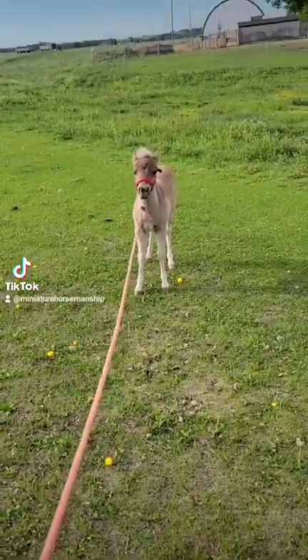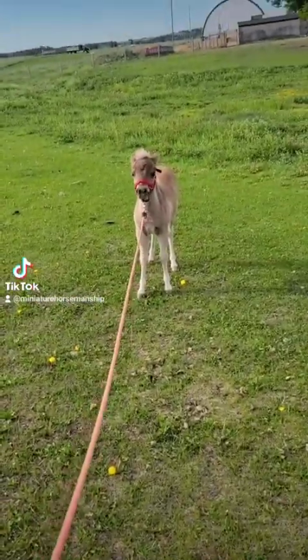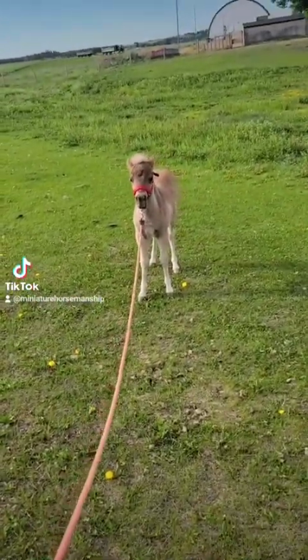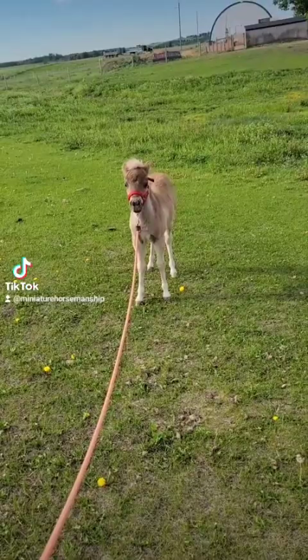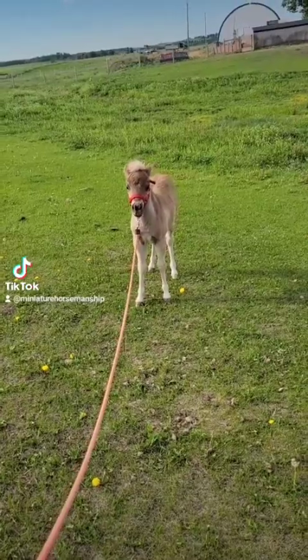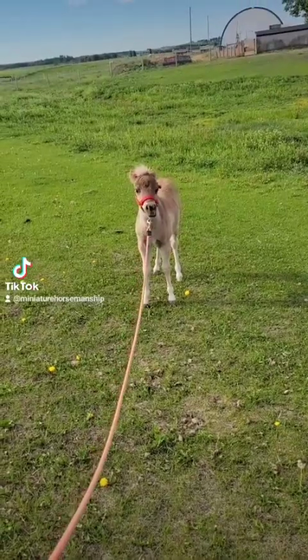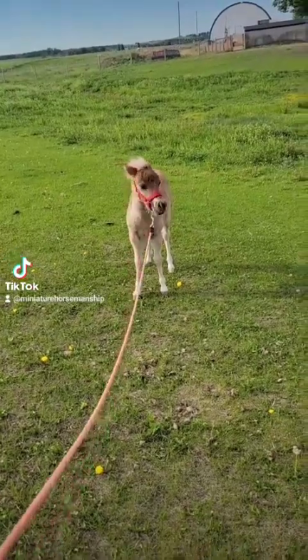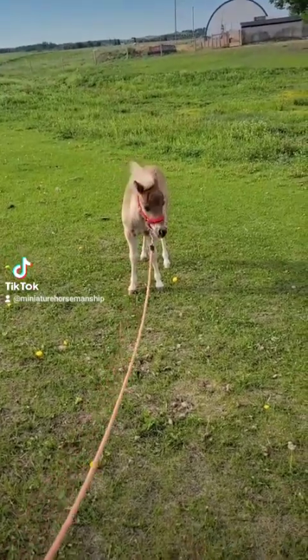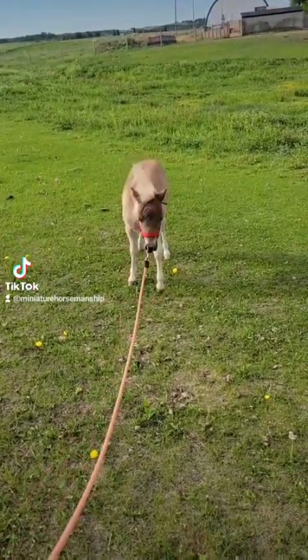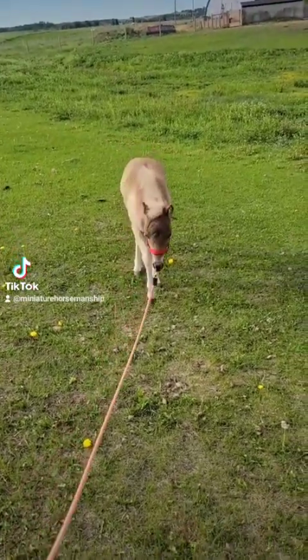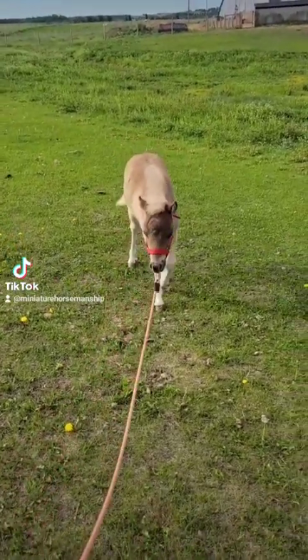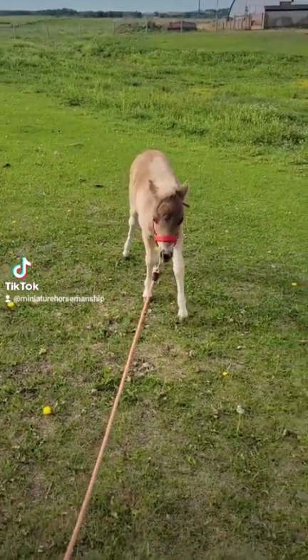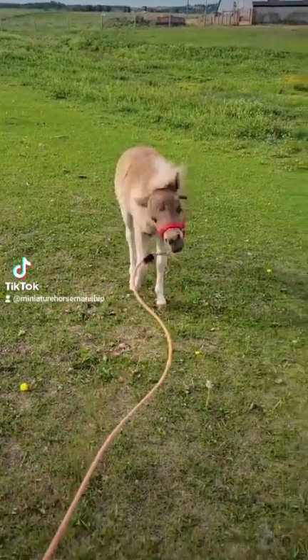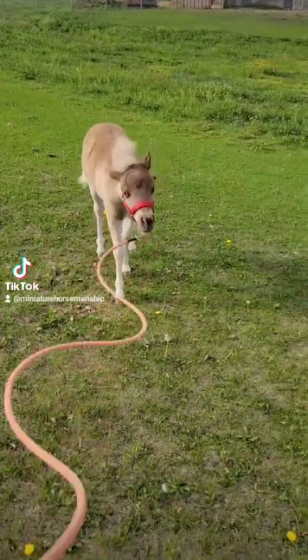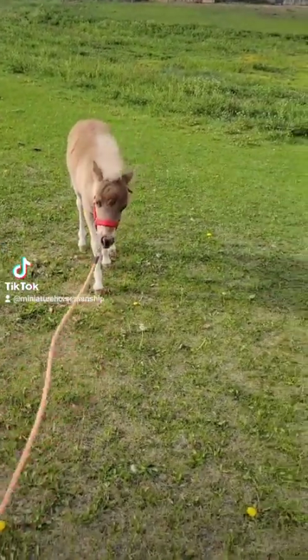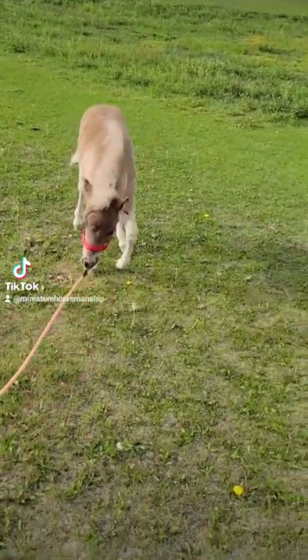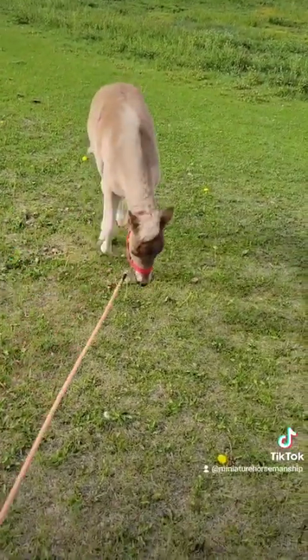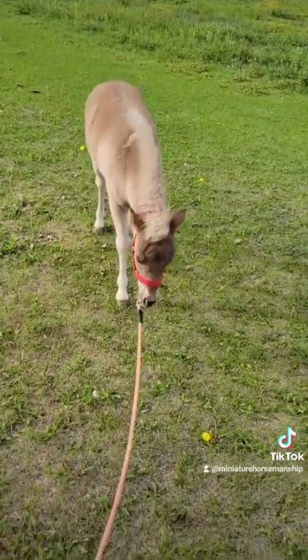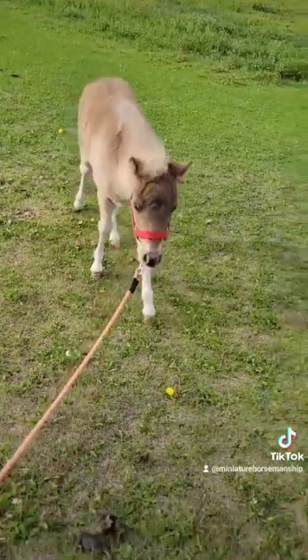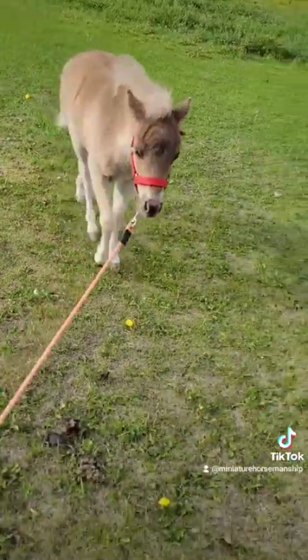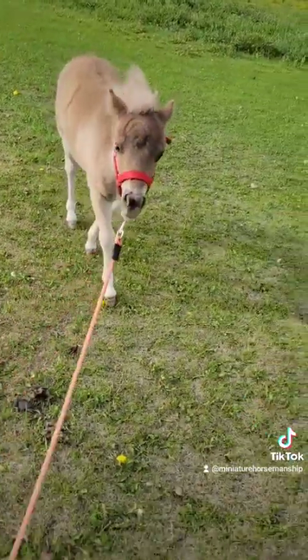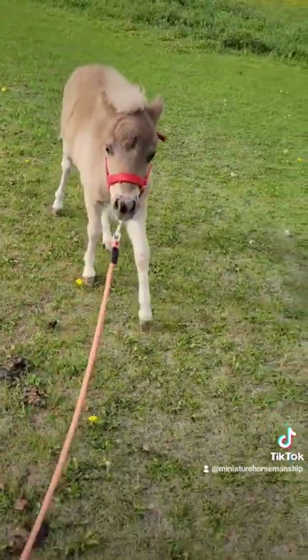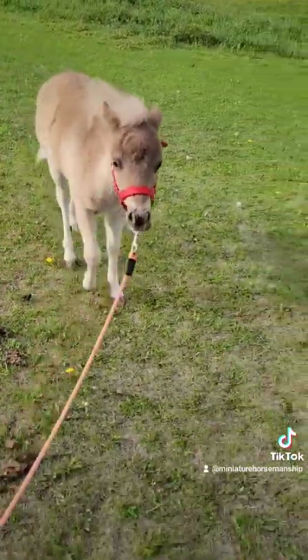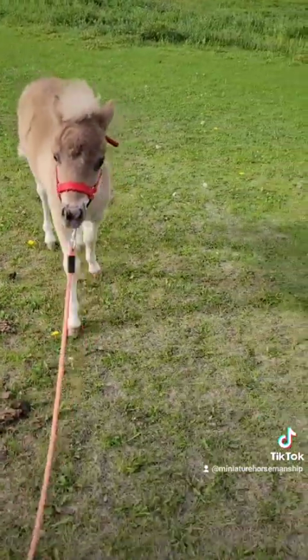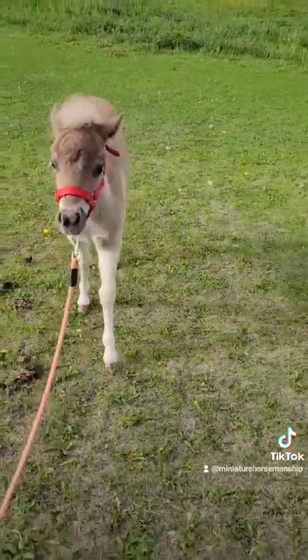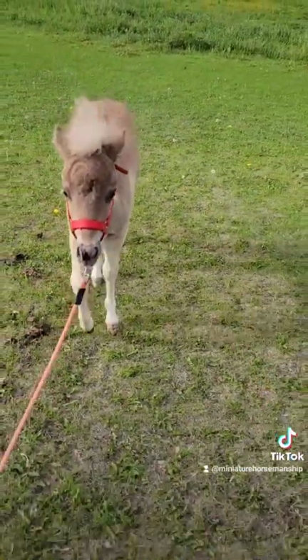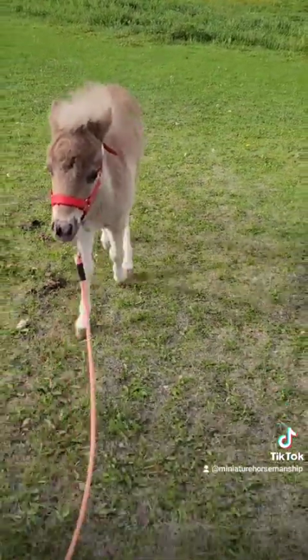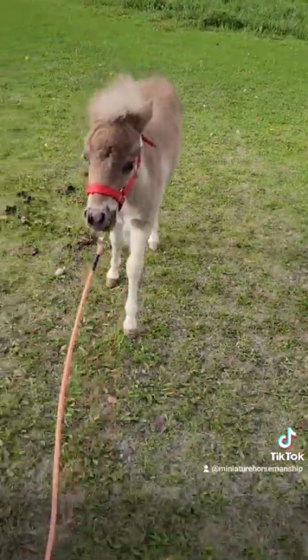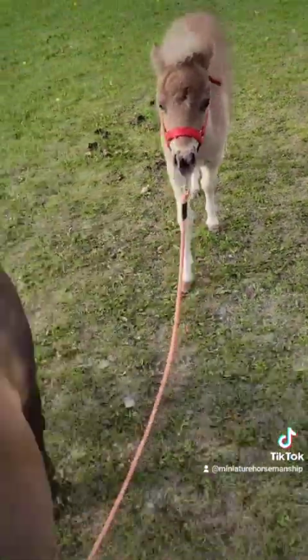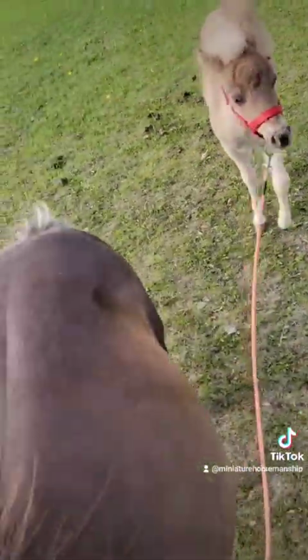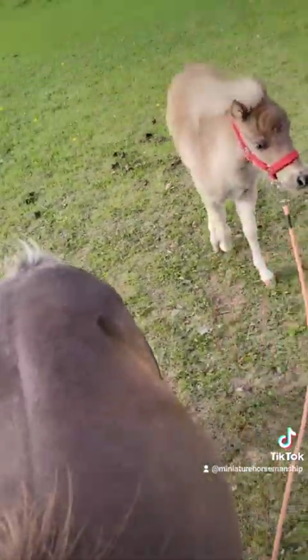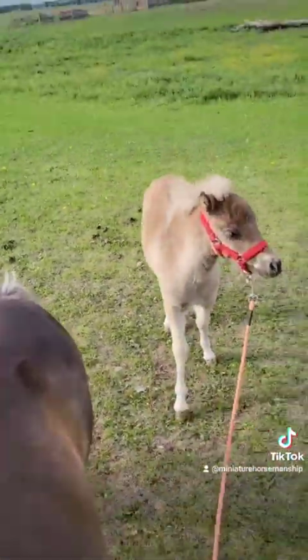He stopped, I stopped. I do not pull. Good boy. What a good baby — really good. Following his mummy.